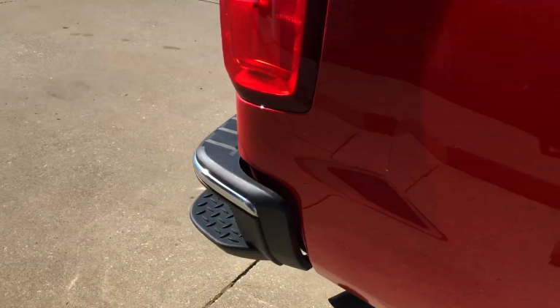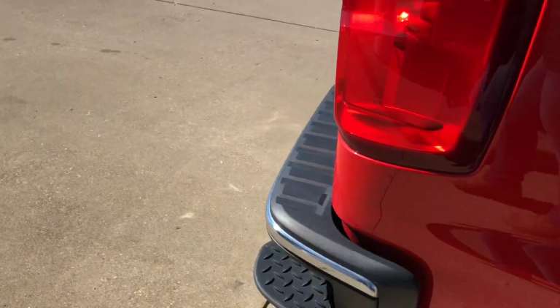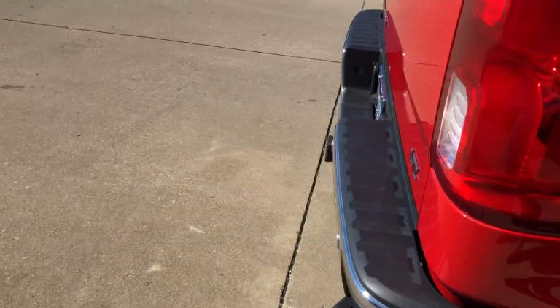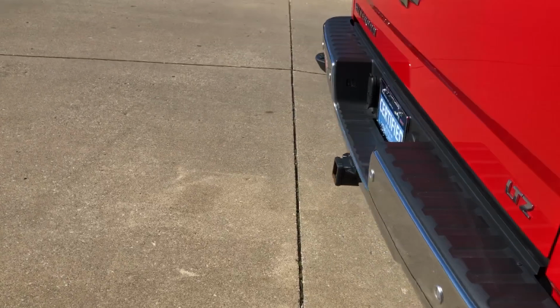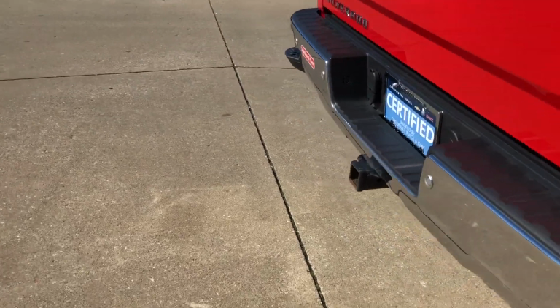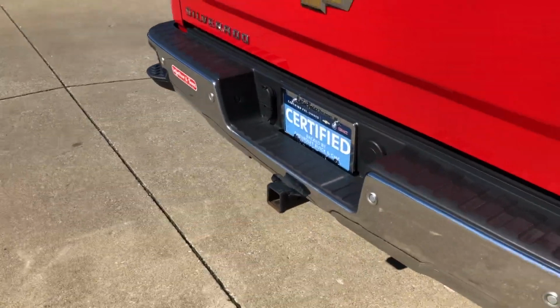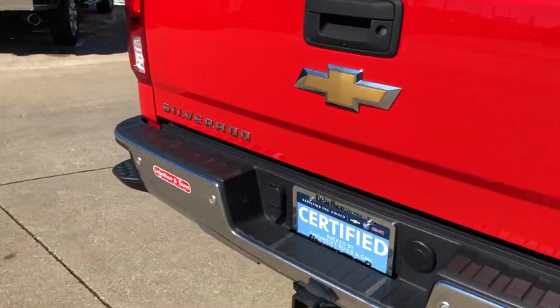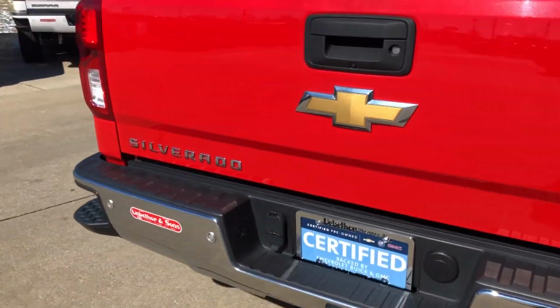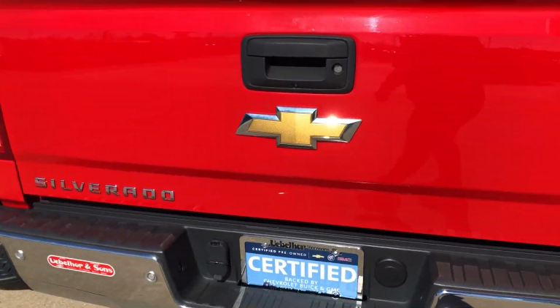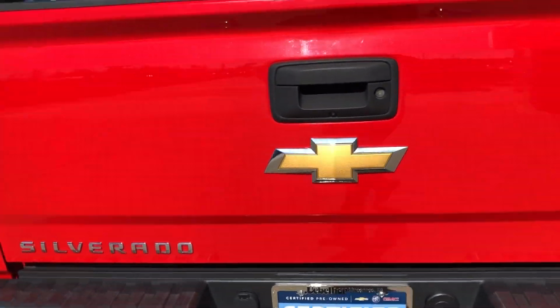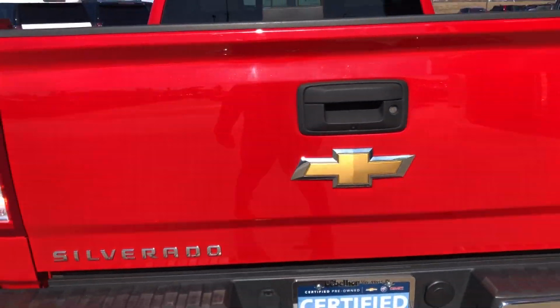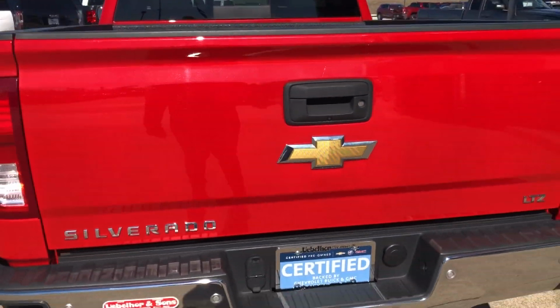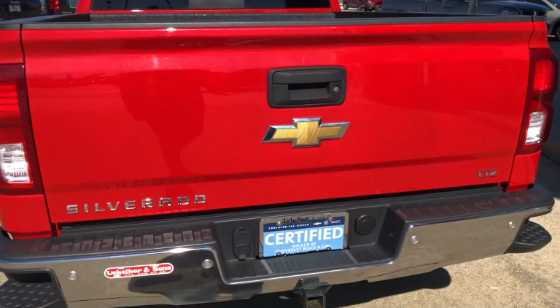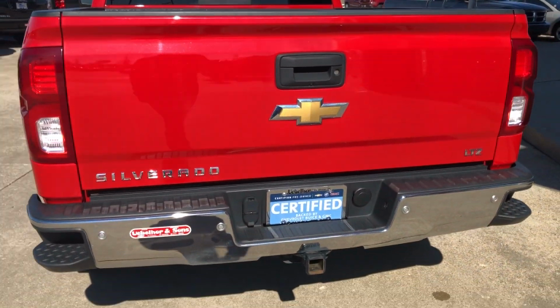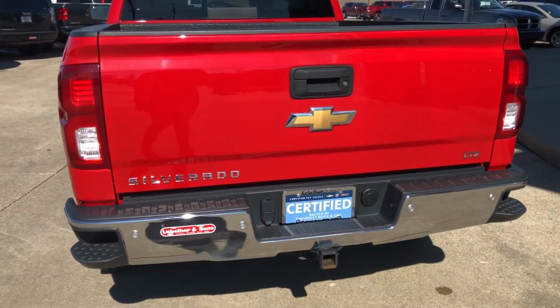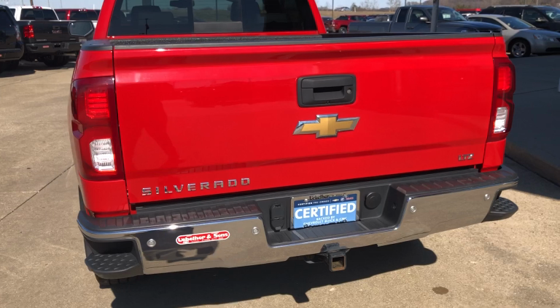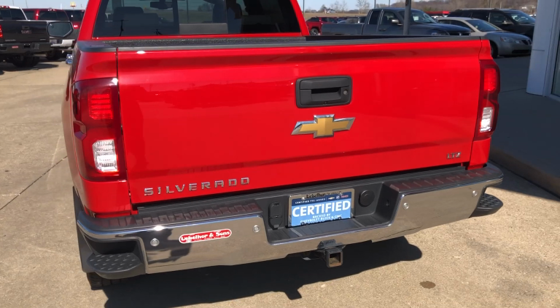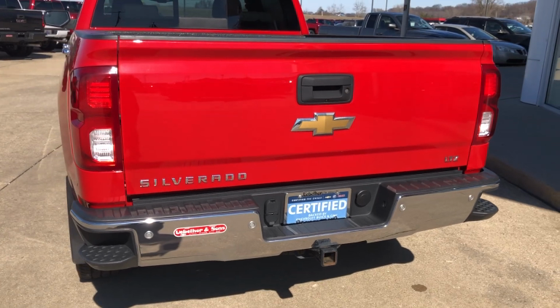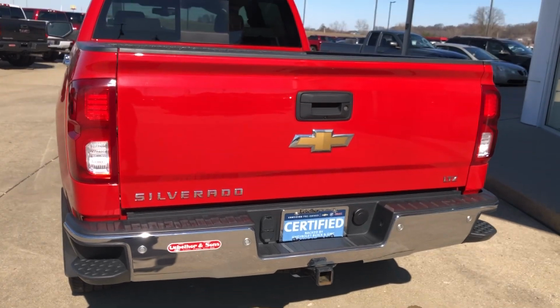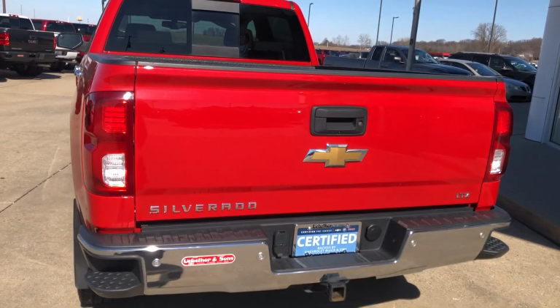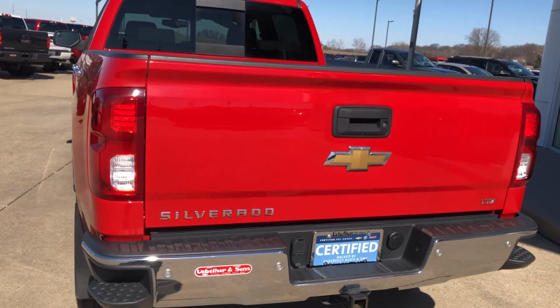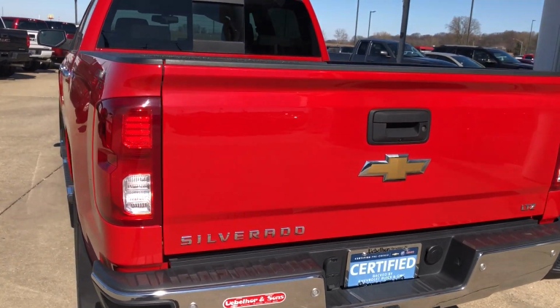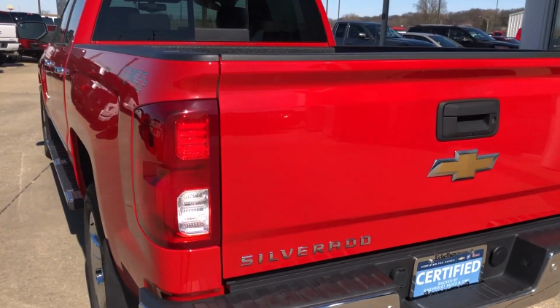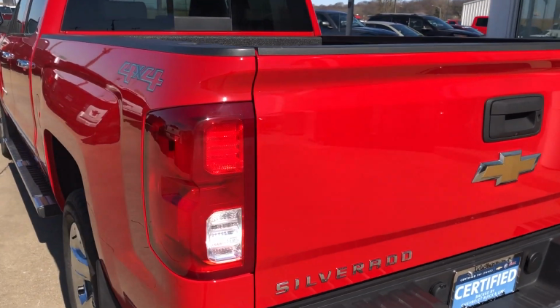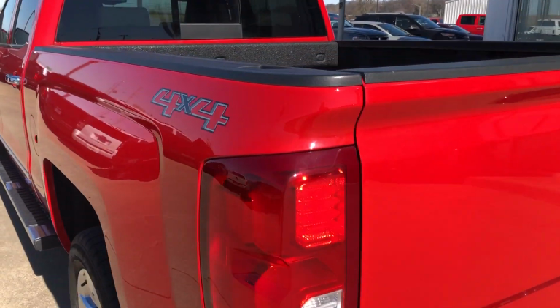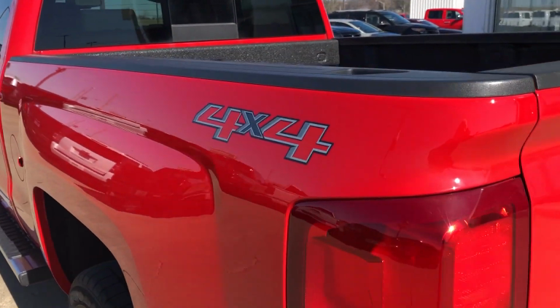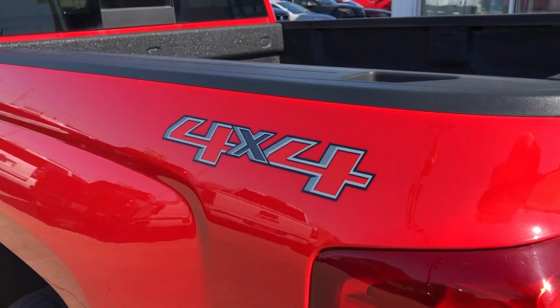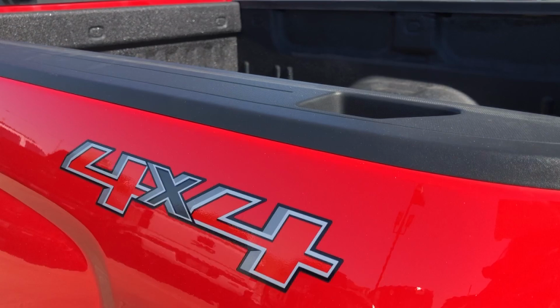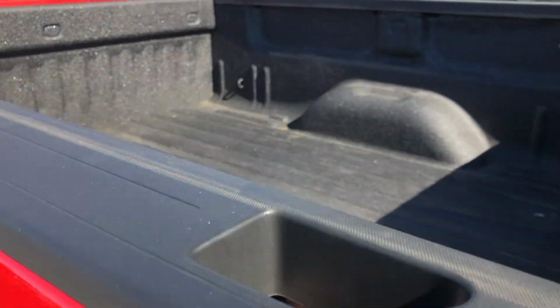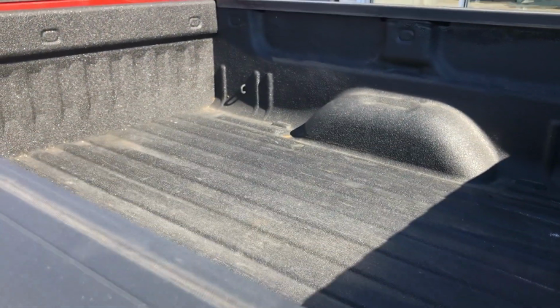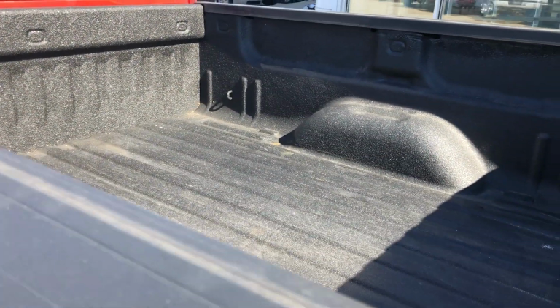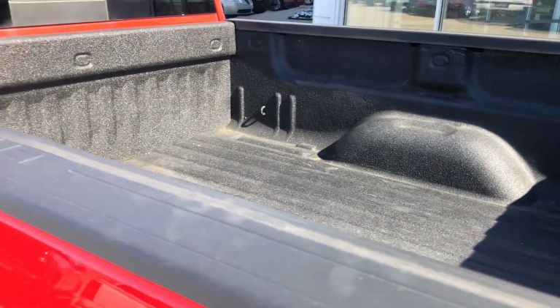Corner step tailgate, easy lift and lower tailgate. This vehicle also comes equipped with a rear collision sensor as well as a backup camera with display, and a trailering and towing package. 4x4 logo, beautiful black lined bed.